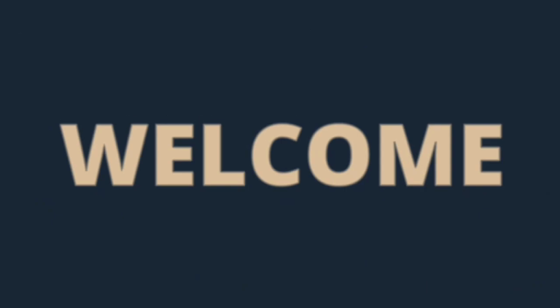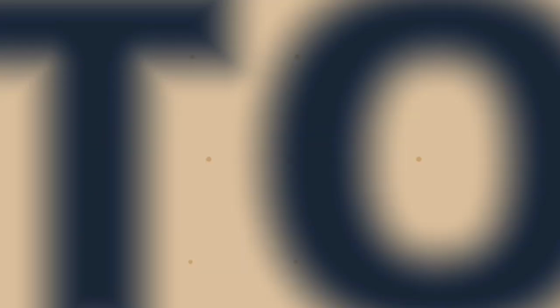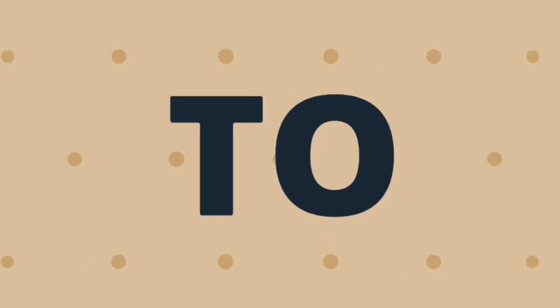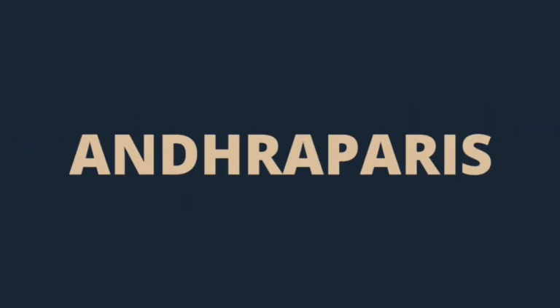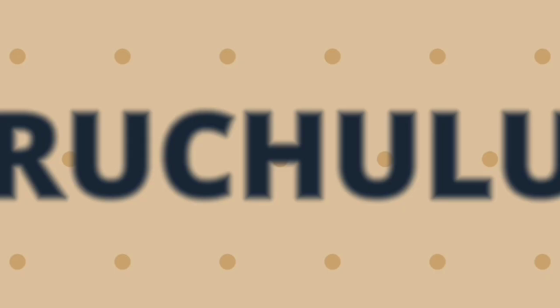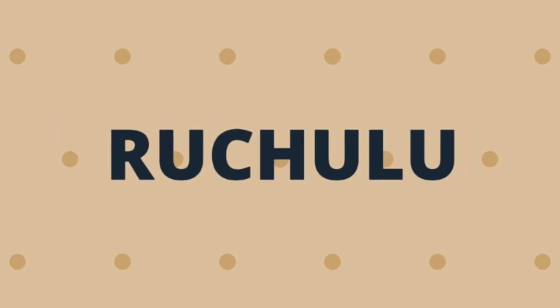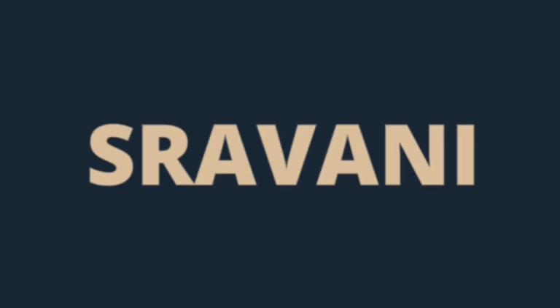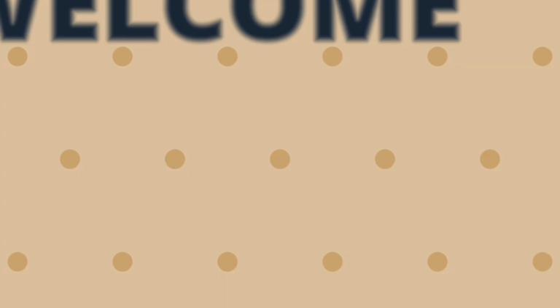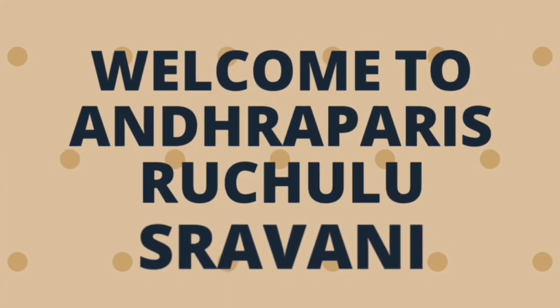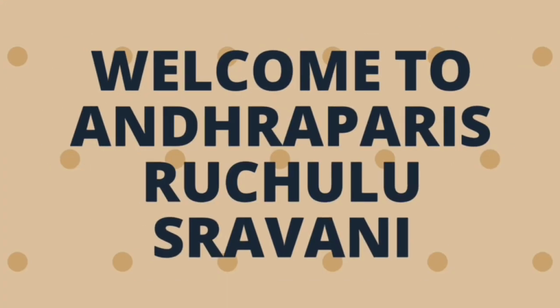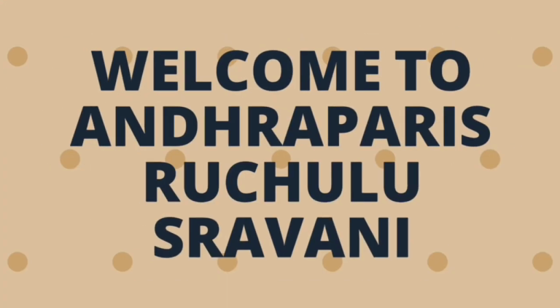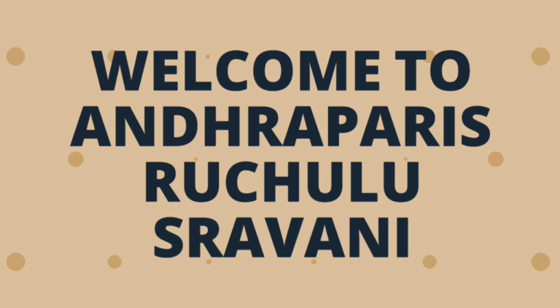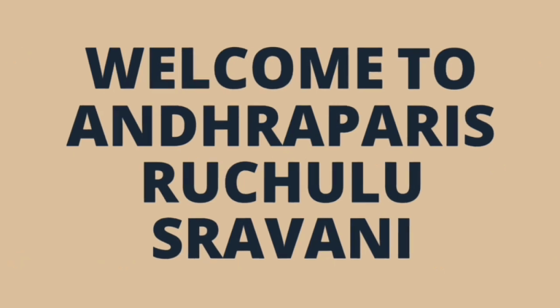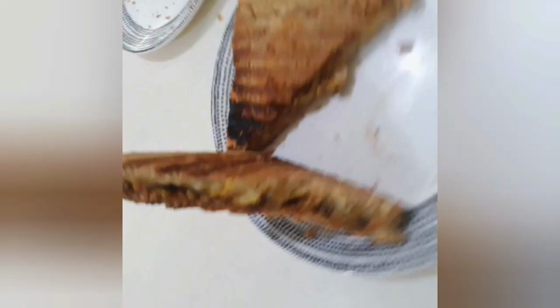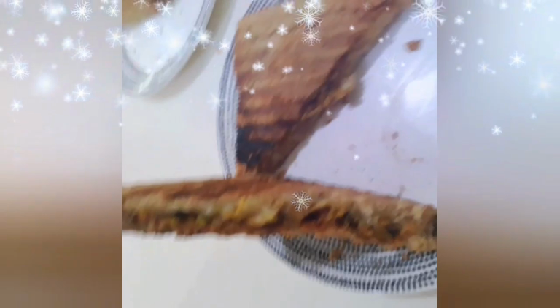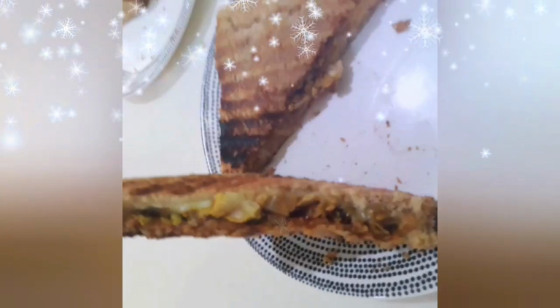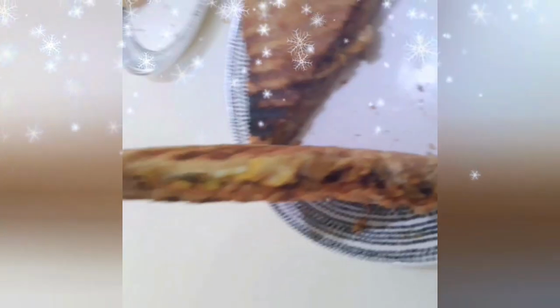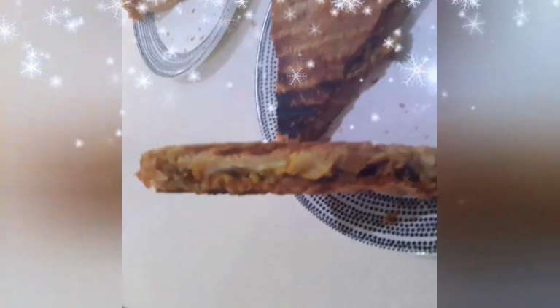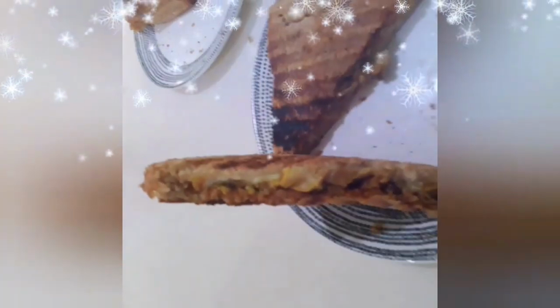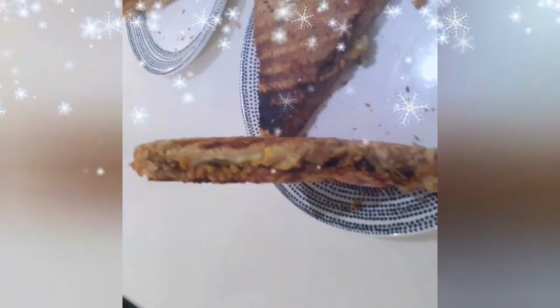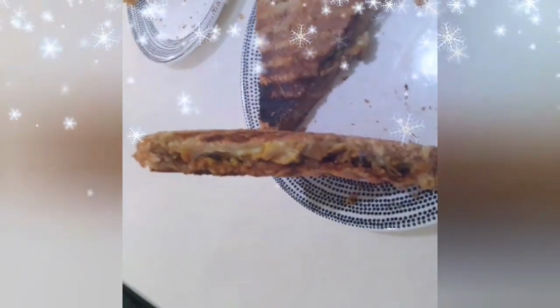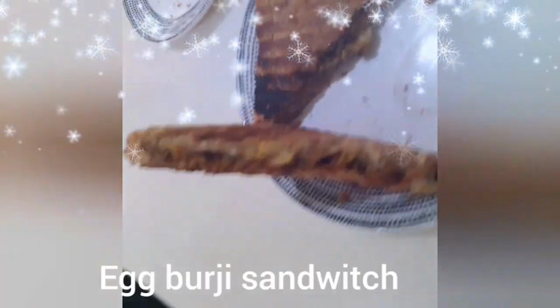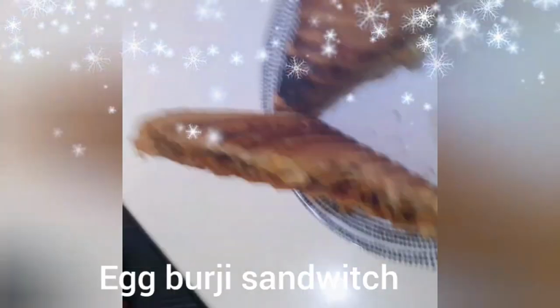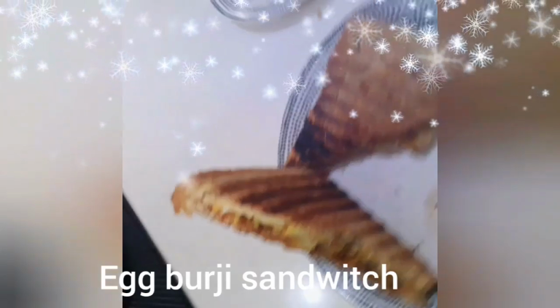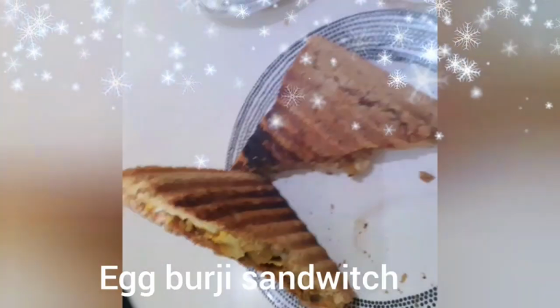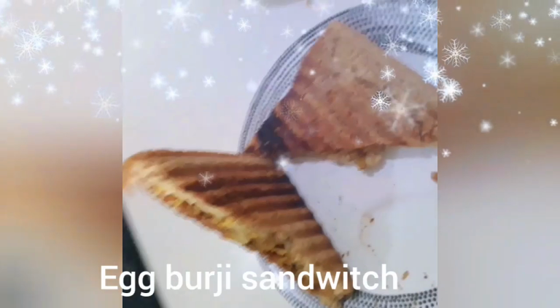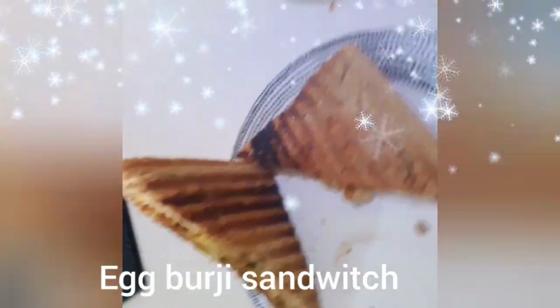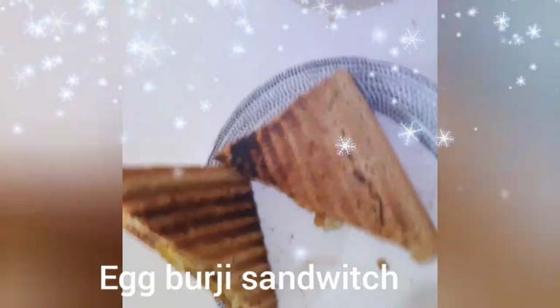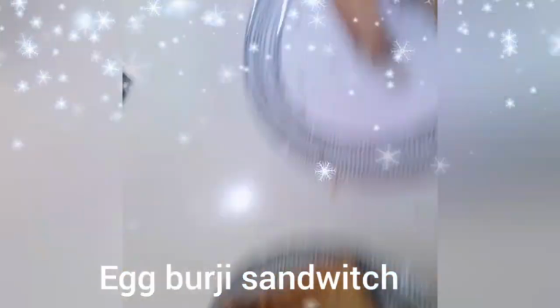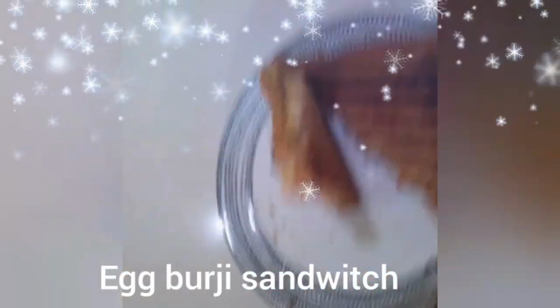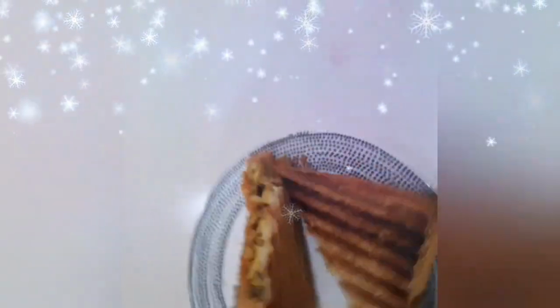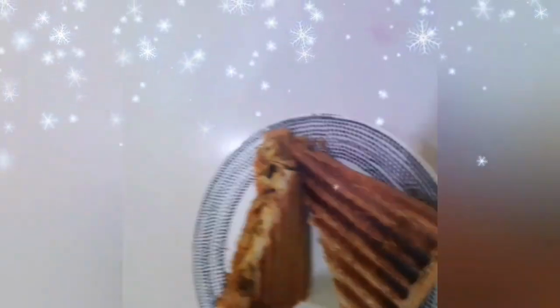Hello Friends! Welcome to Andhra Paris. I am your friend Ravani. In this video, we will make egg burjee and sandwich. It is very simple and easy.